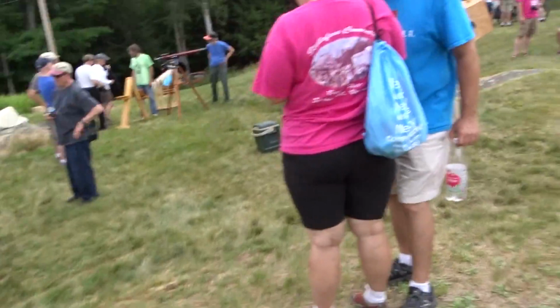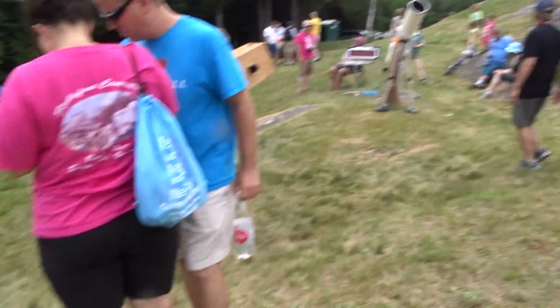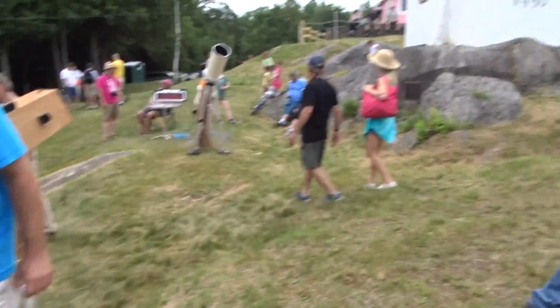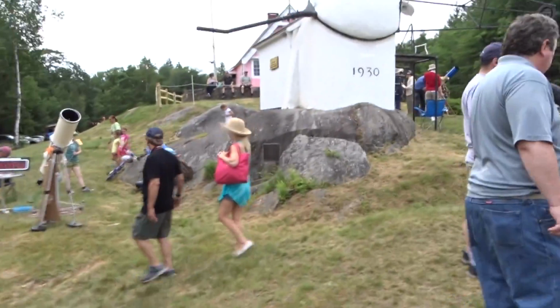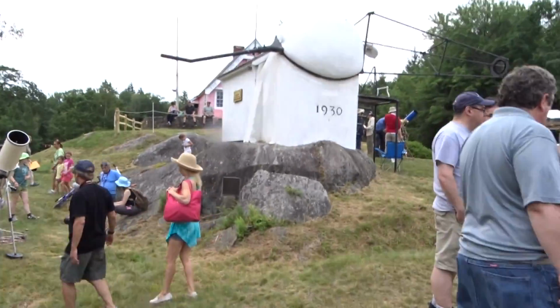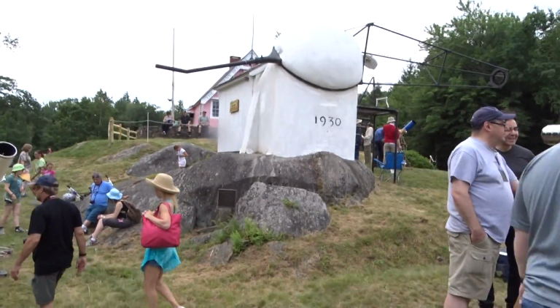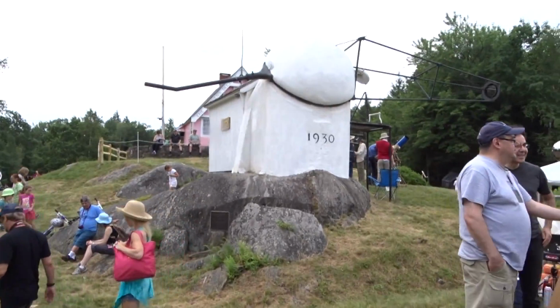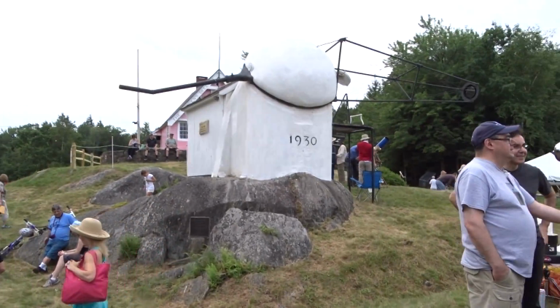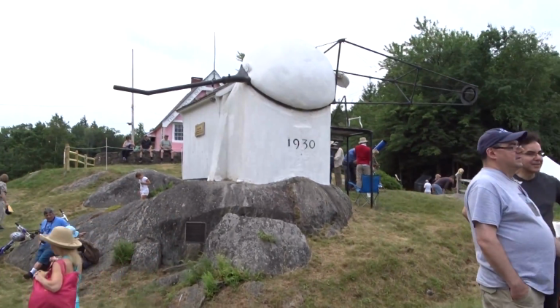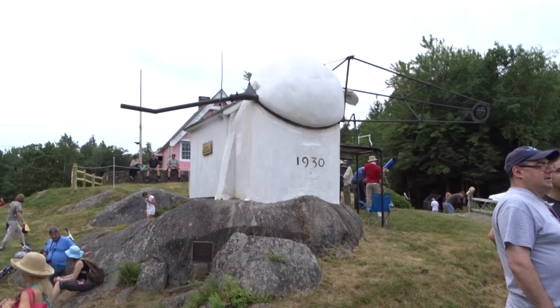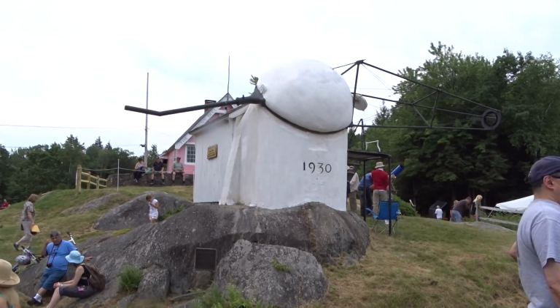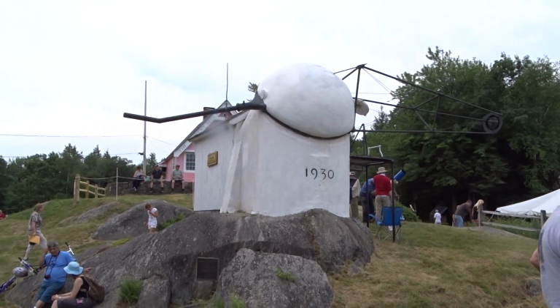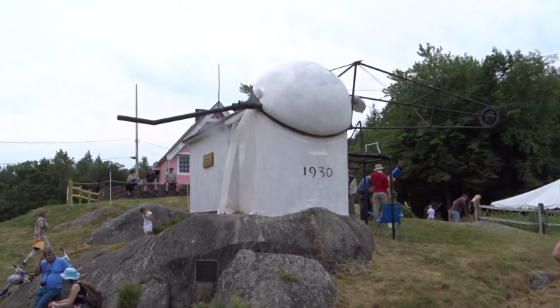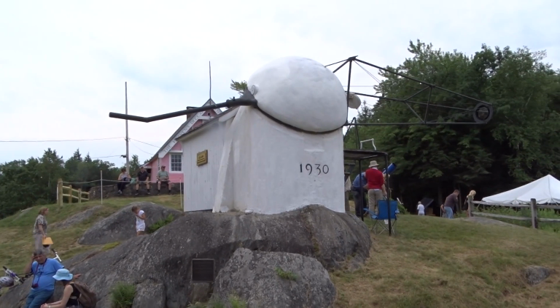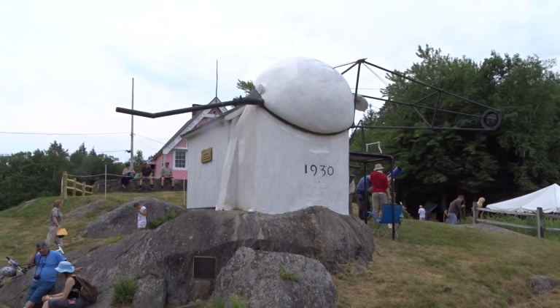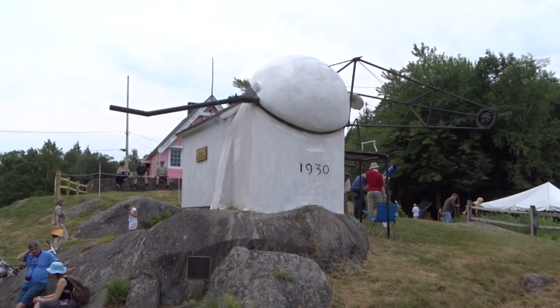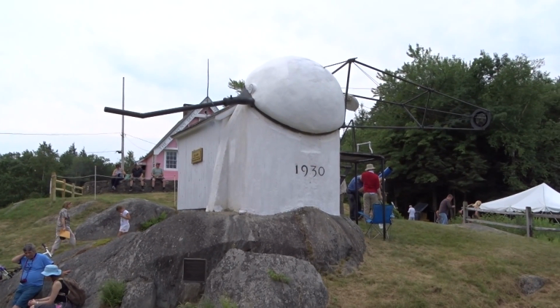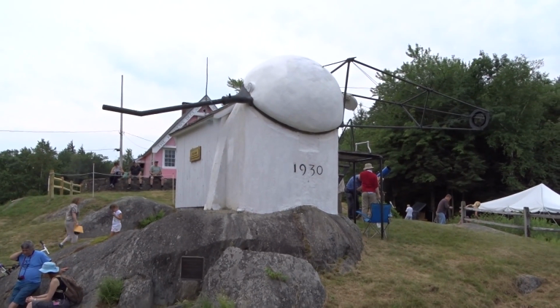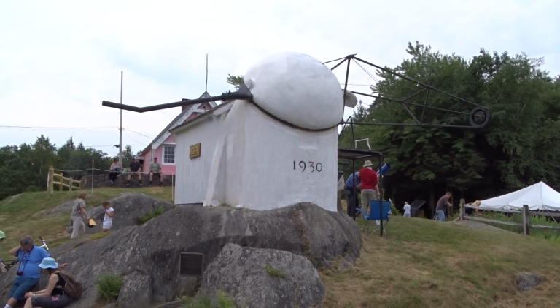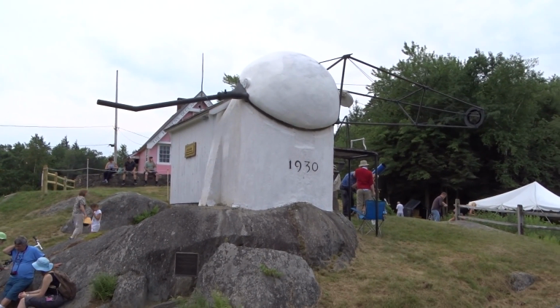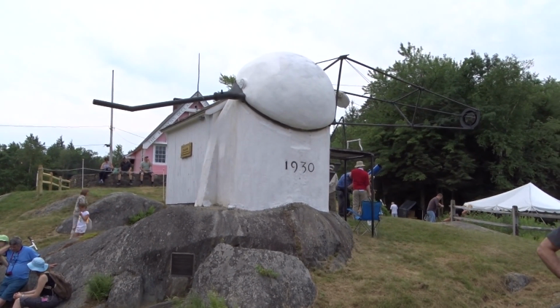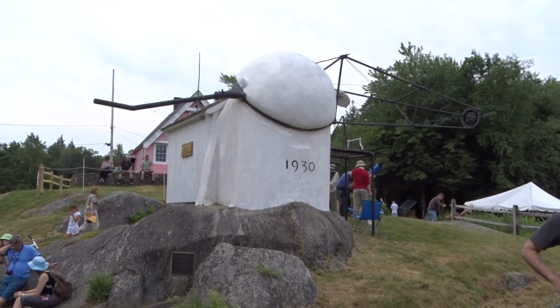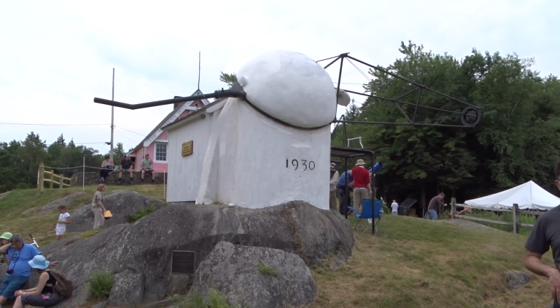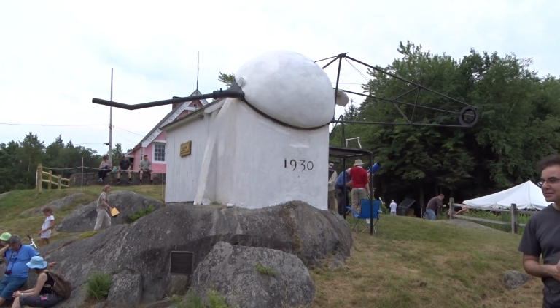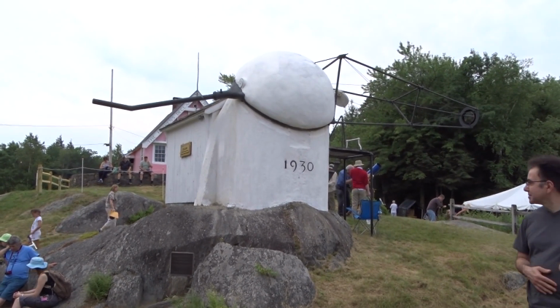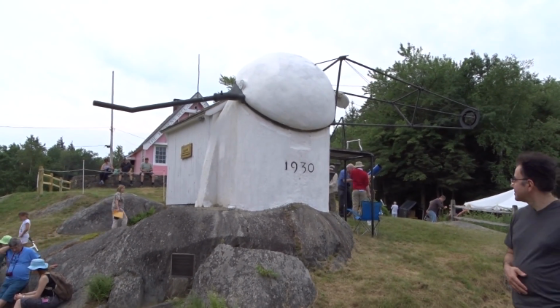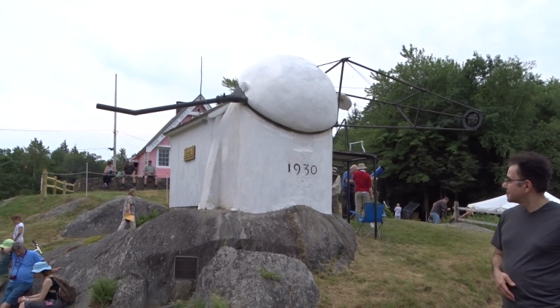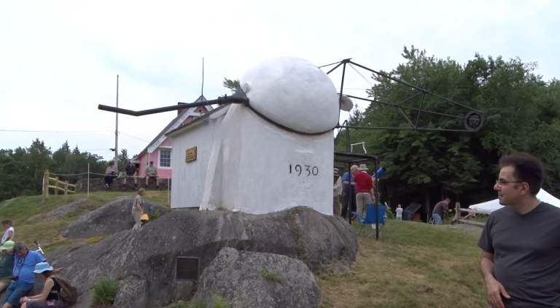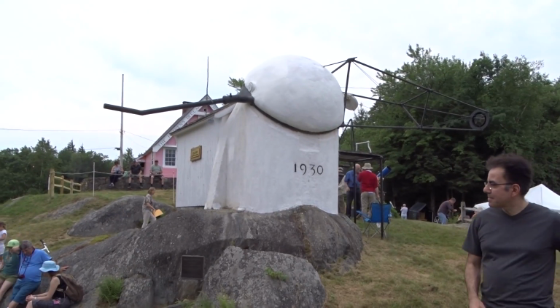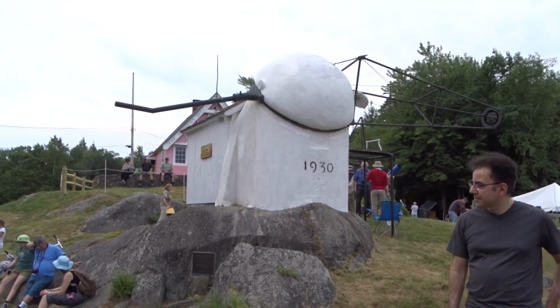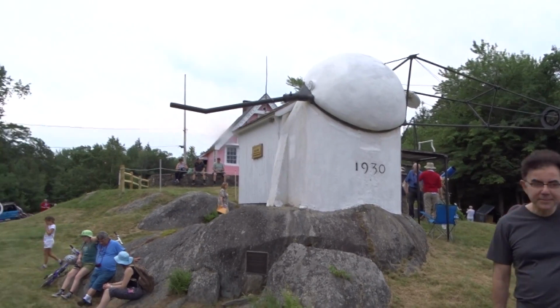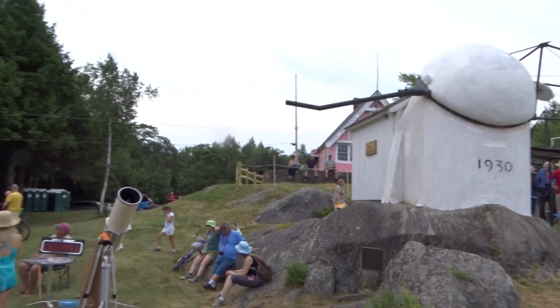This is called the Porter Turret Telescope. It's designed to reflect the sun inside this observatory where you can view the solar image safely.